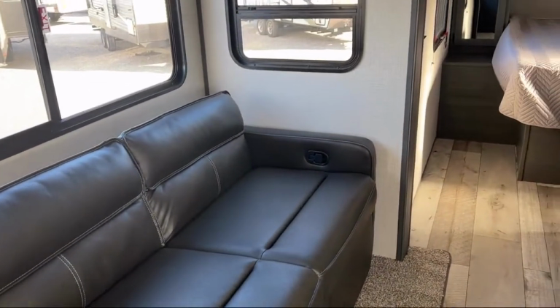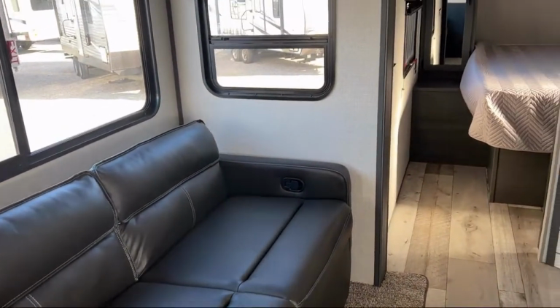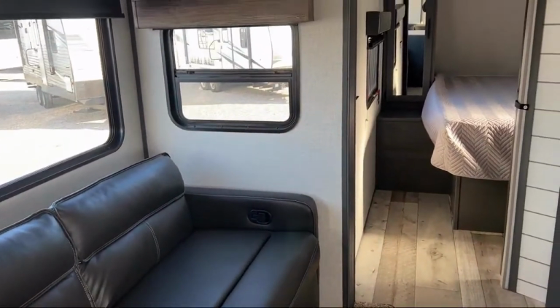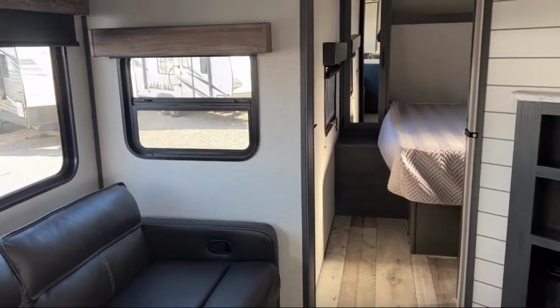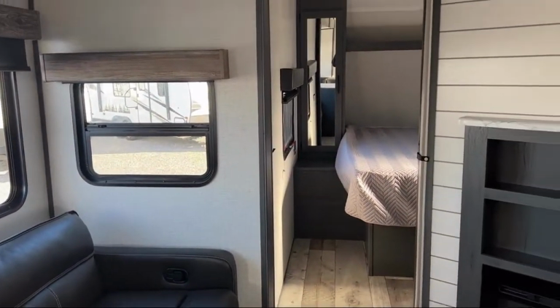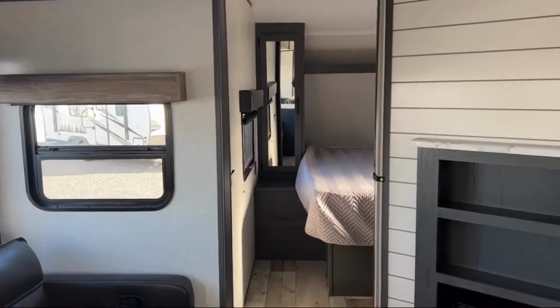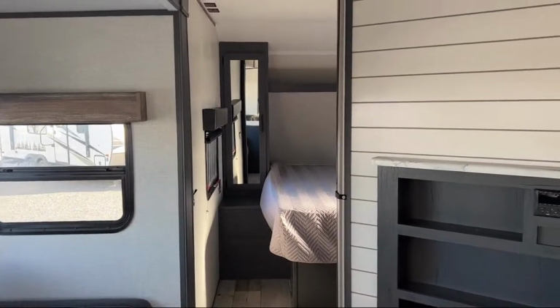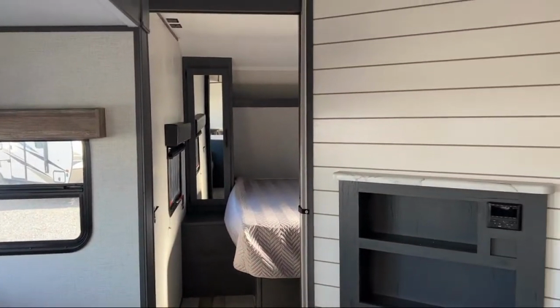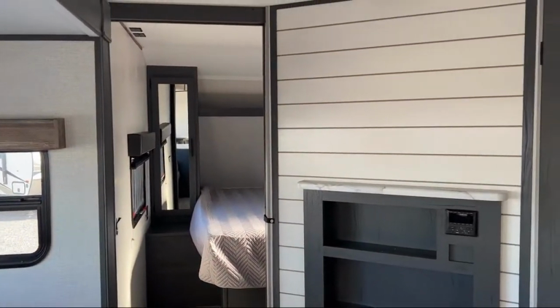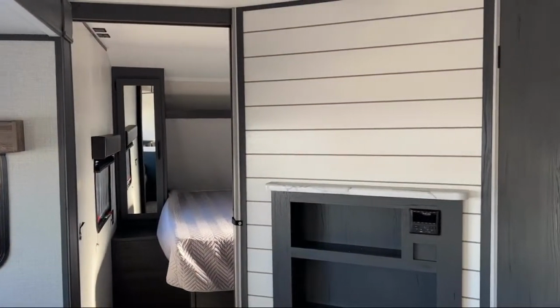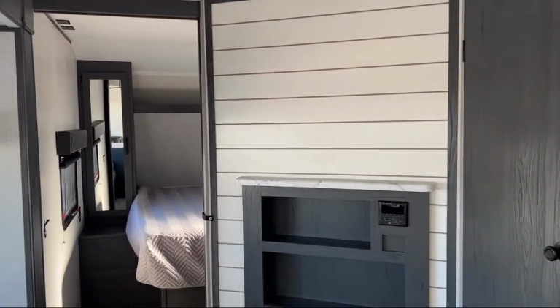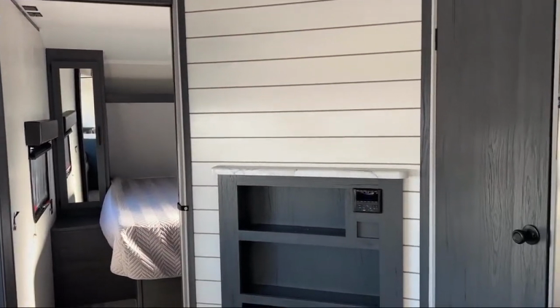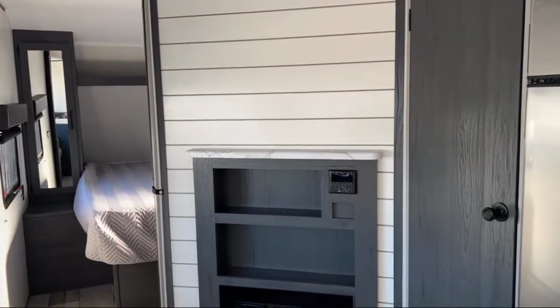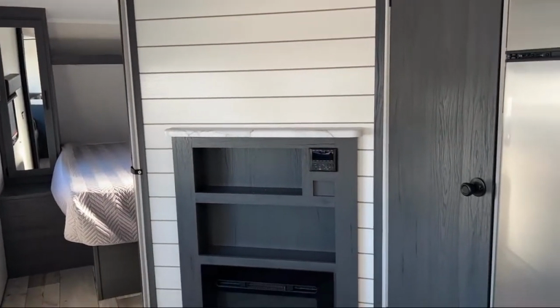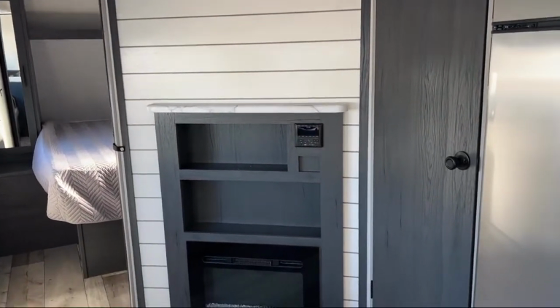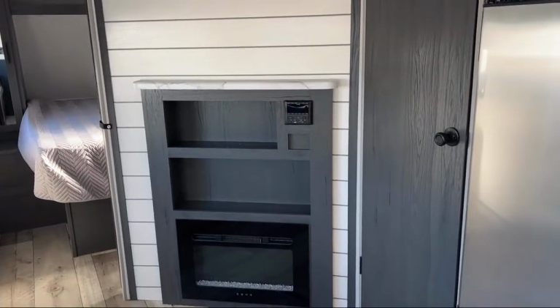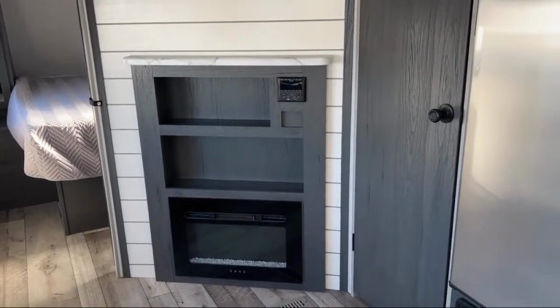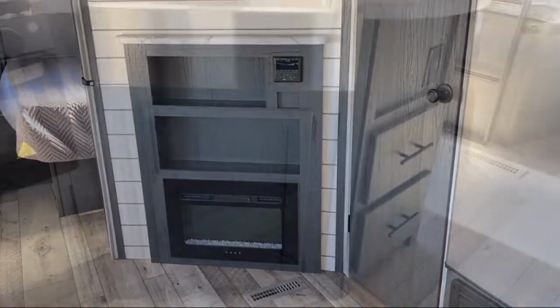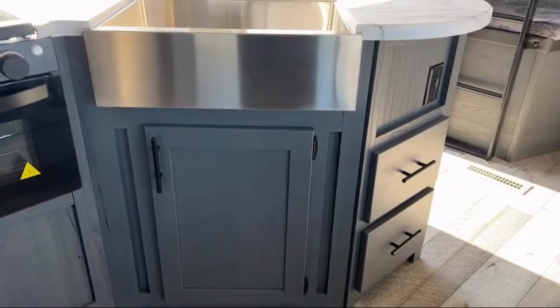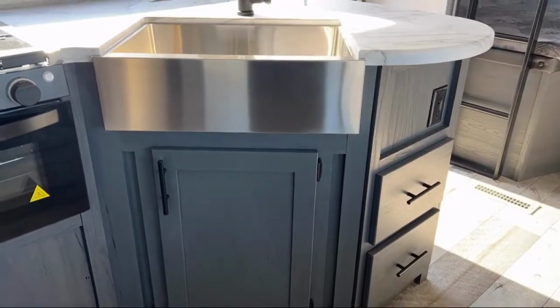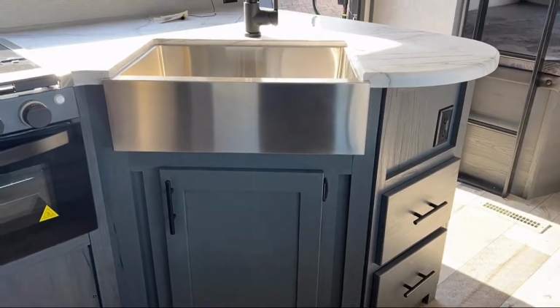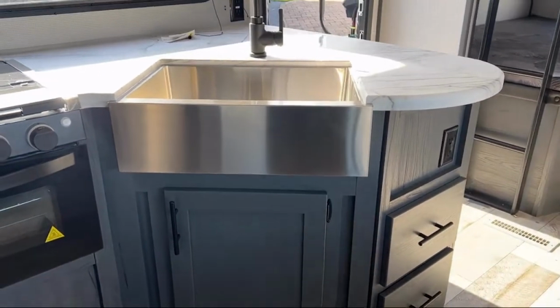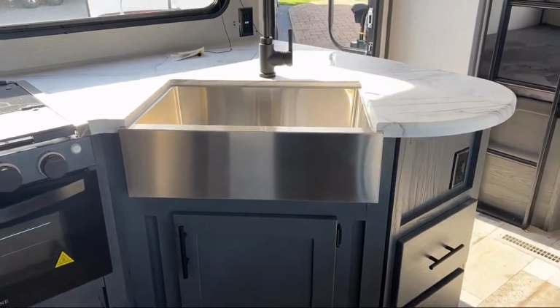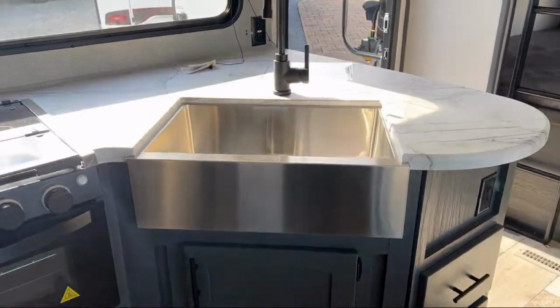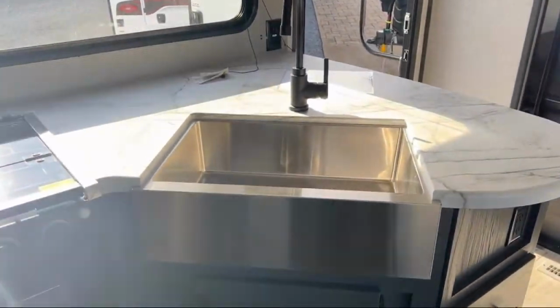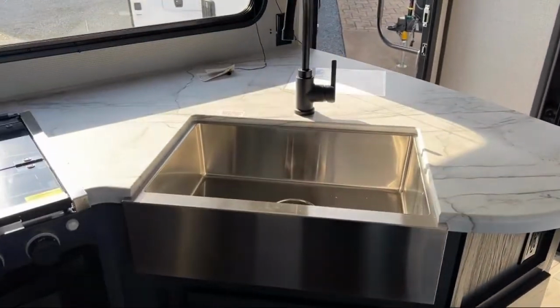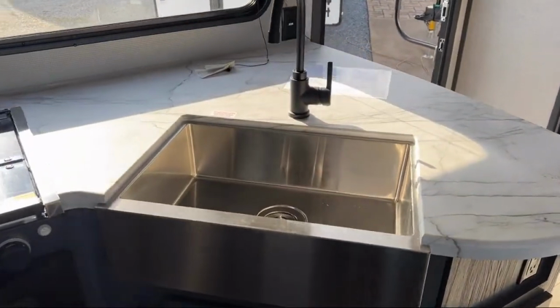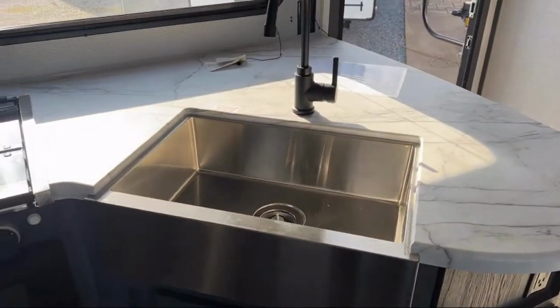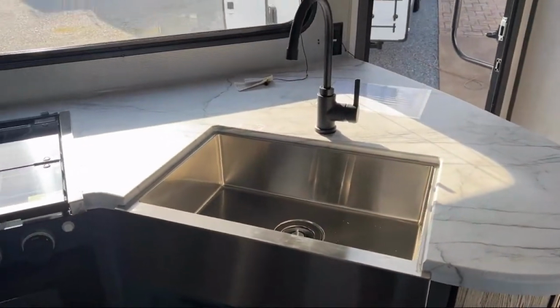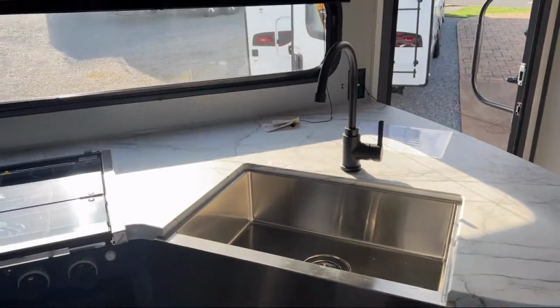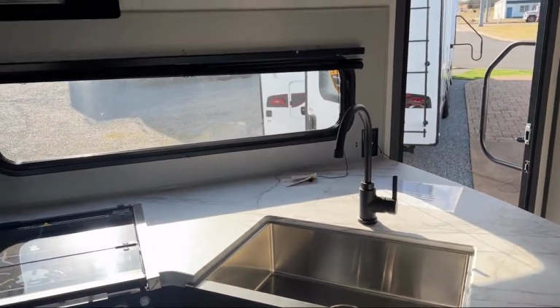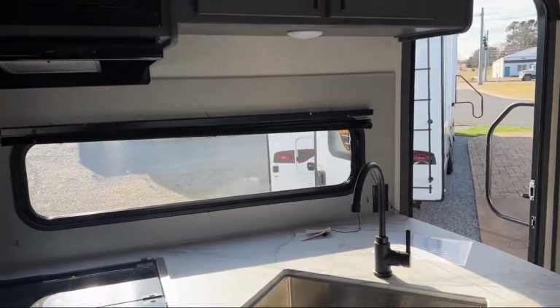Living room fireplace, oven, three-burner cooktop, stainless sink, overhead kitchen storage, wardrobe with storage drawers, wardrobe and cabinet, bathroom tub-shower combo, and kitchen pantry.